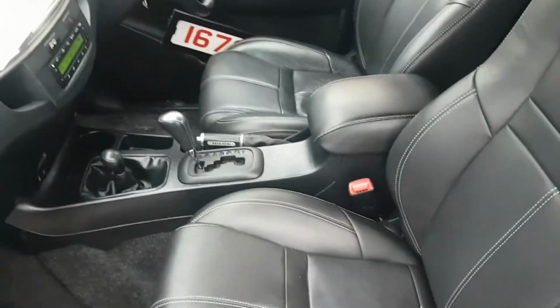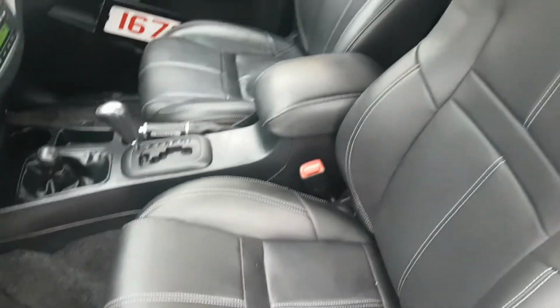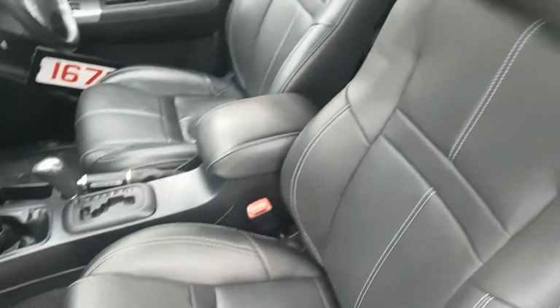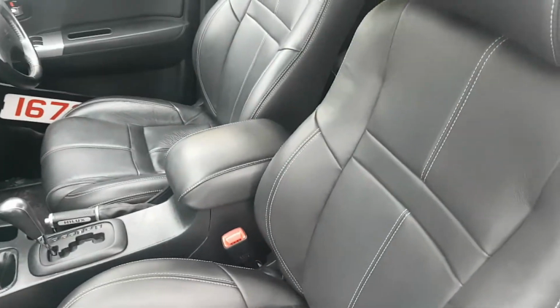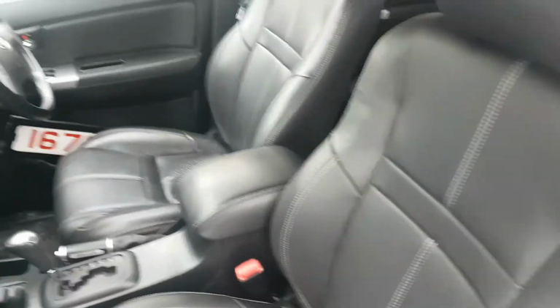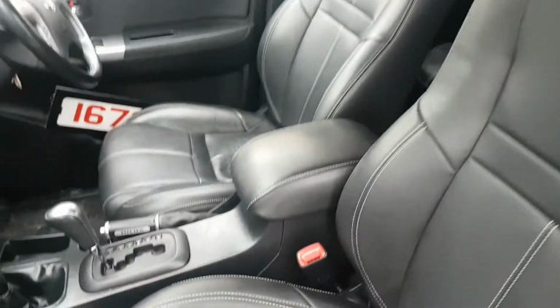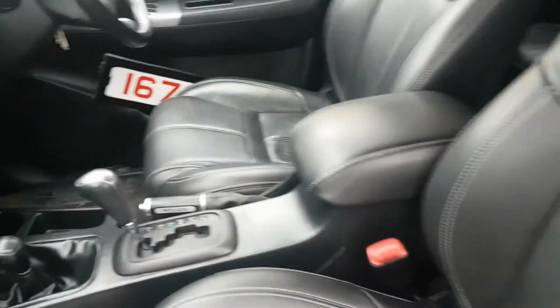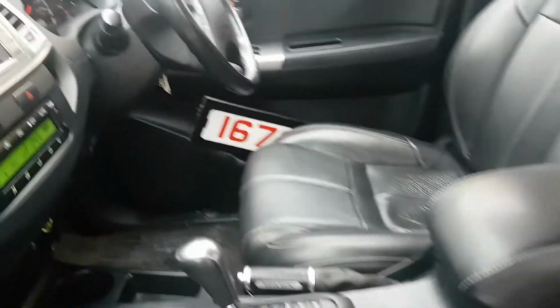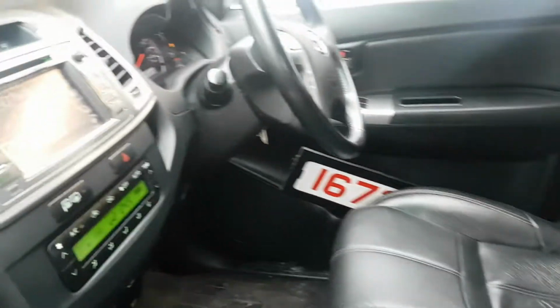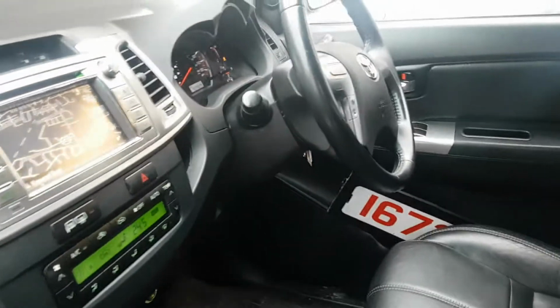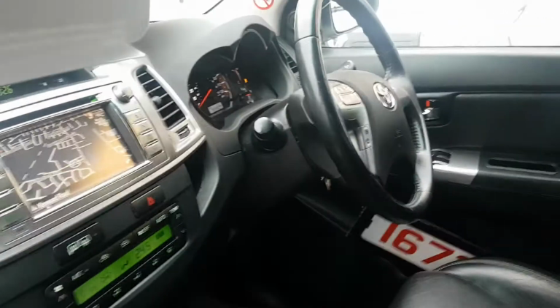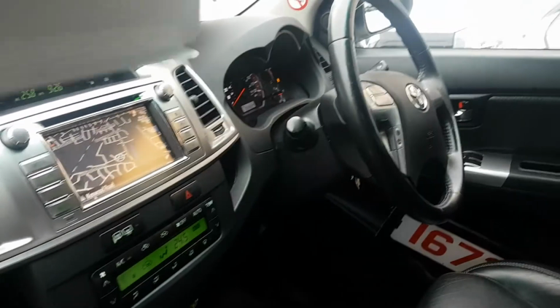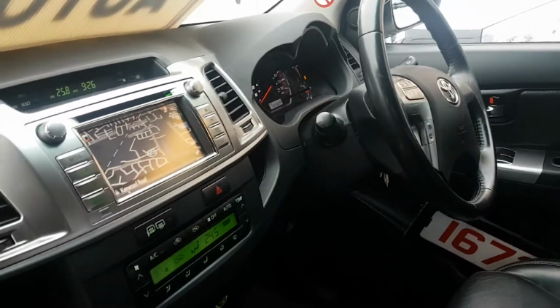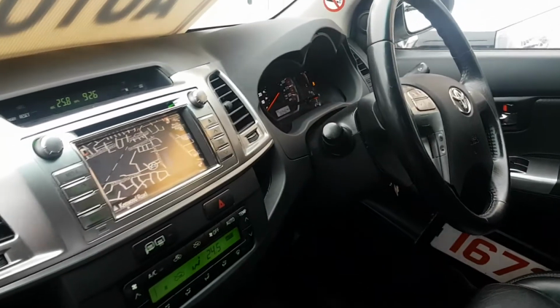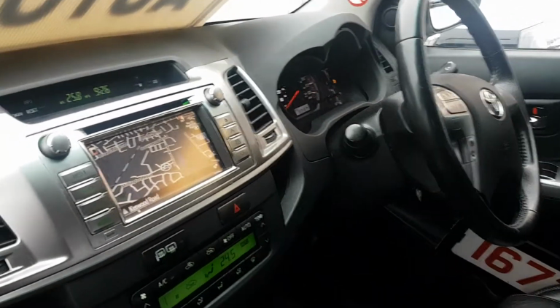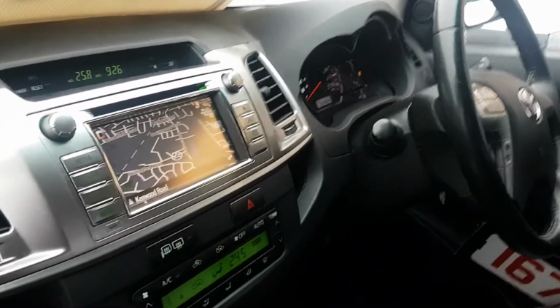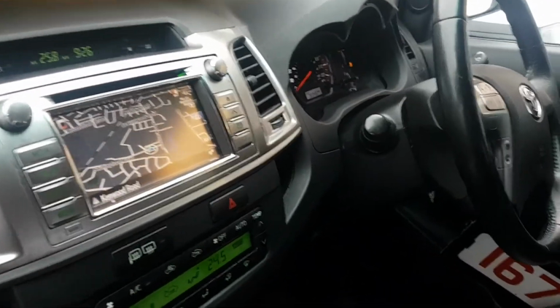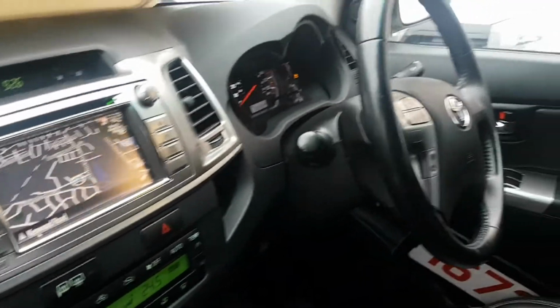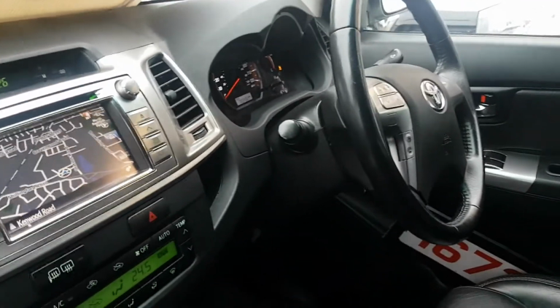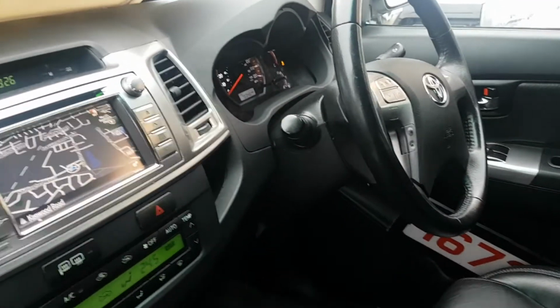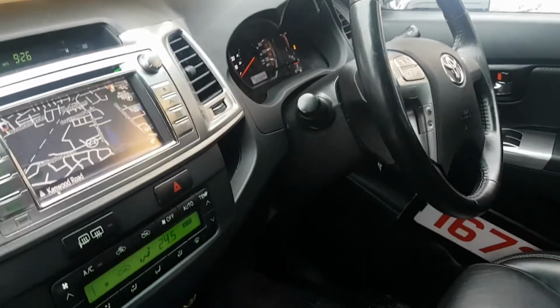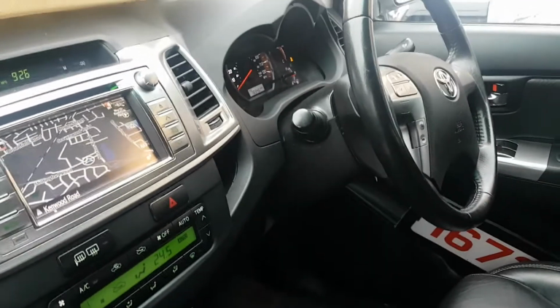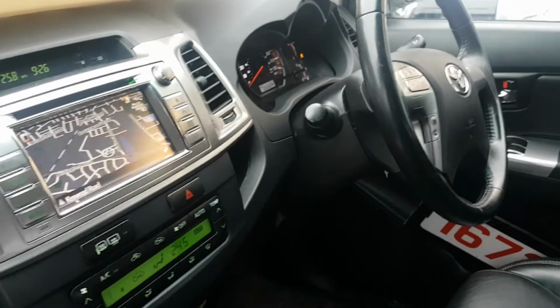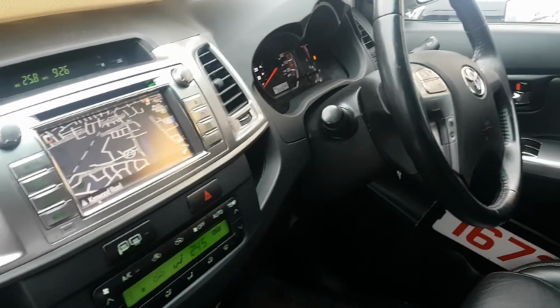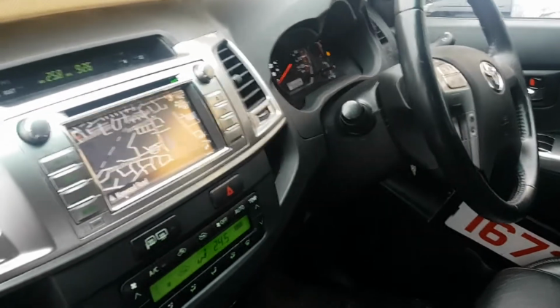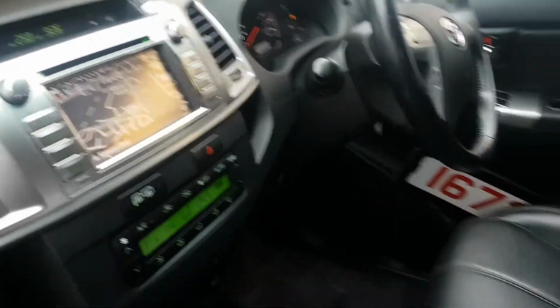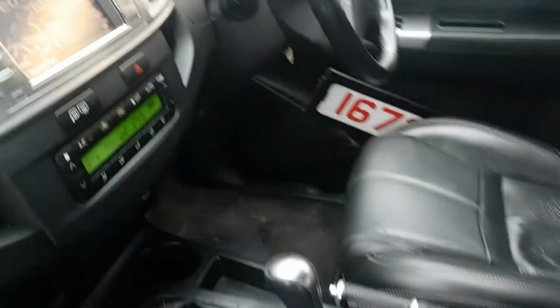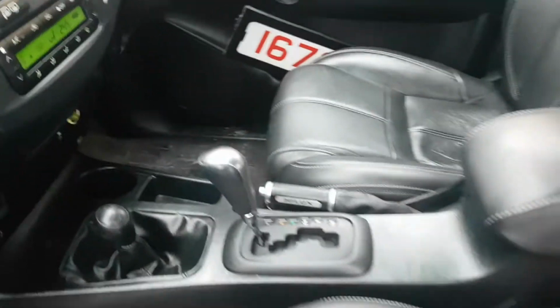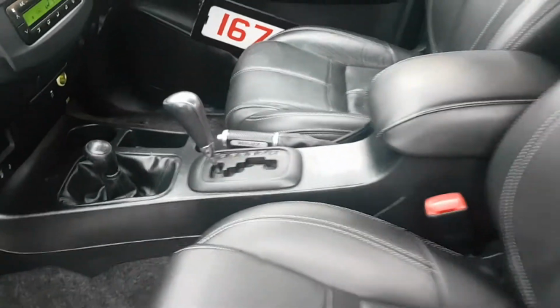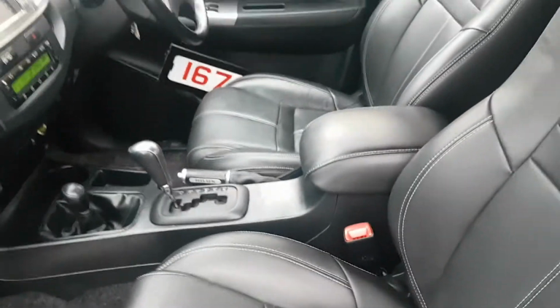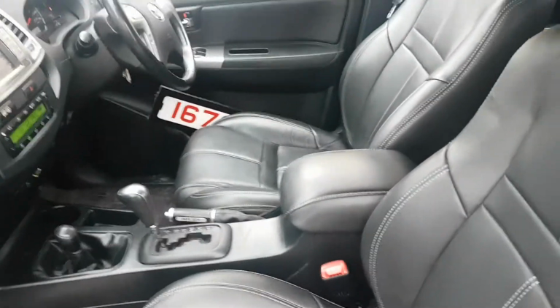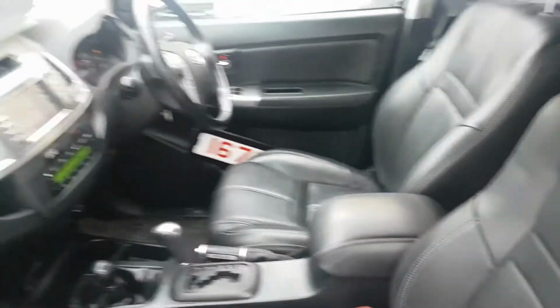Automatic black Nappa leather interior. It's got the parking camera, full-screen navigation, multi-function steering wheel. It's done 78,300 miles. It's four-wheel drive.